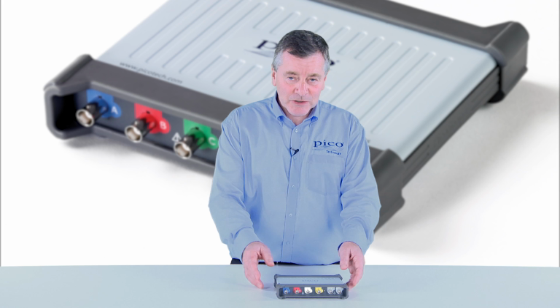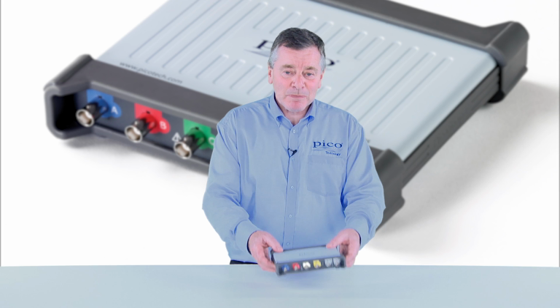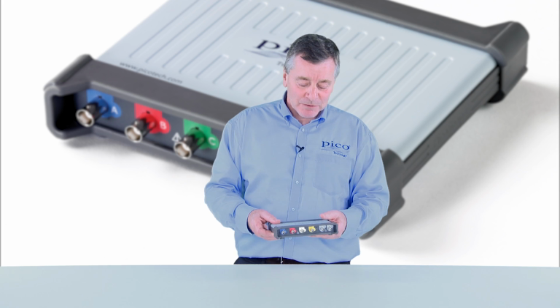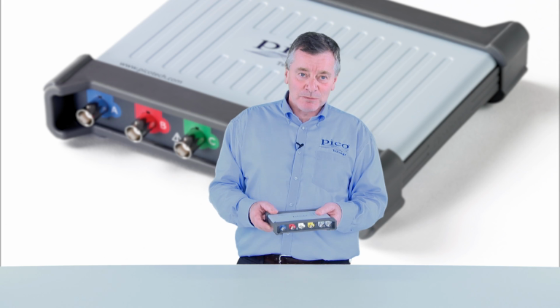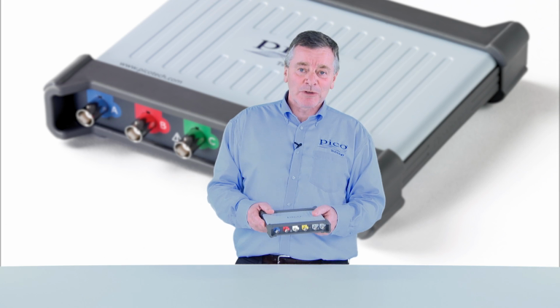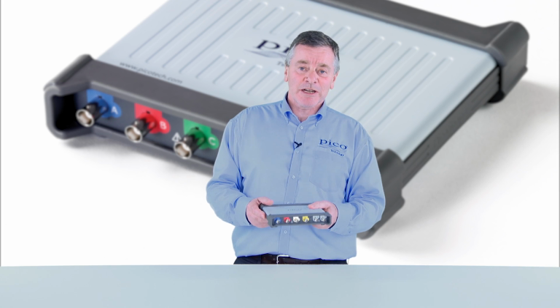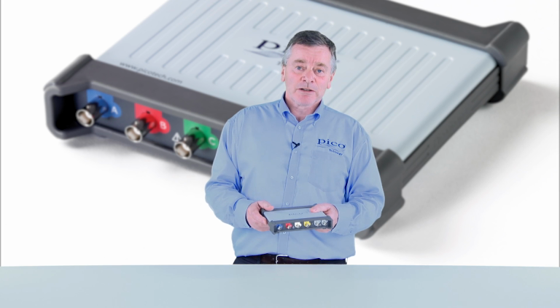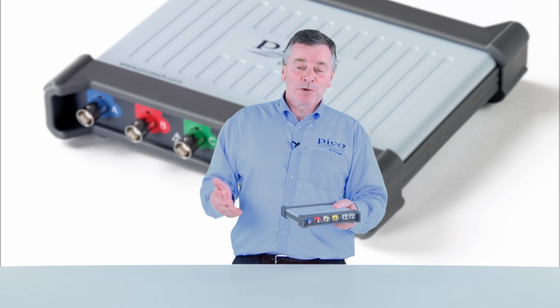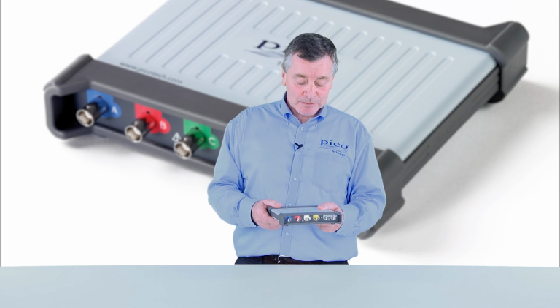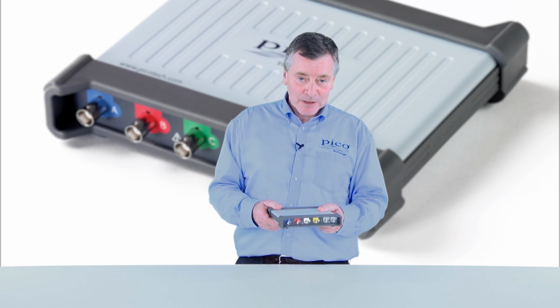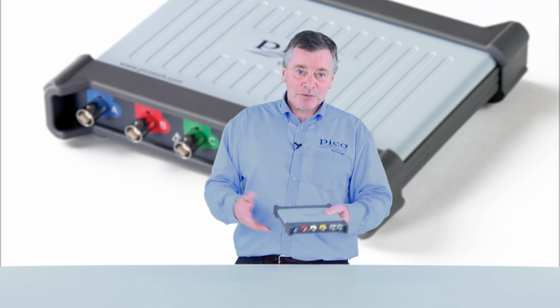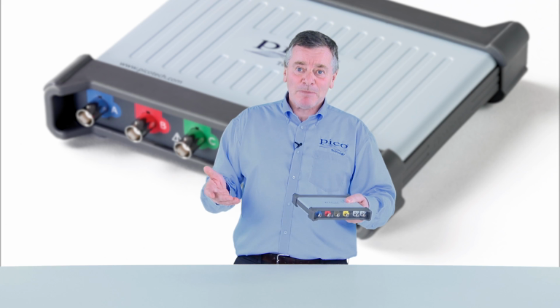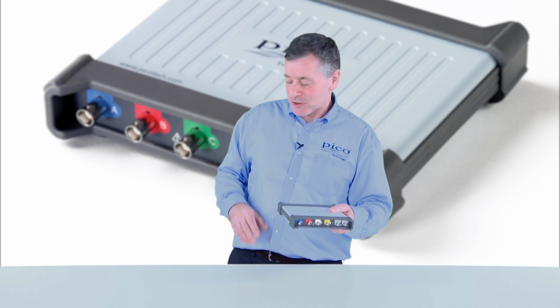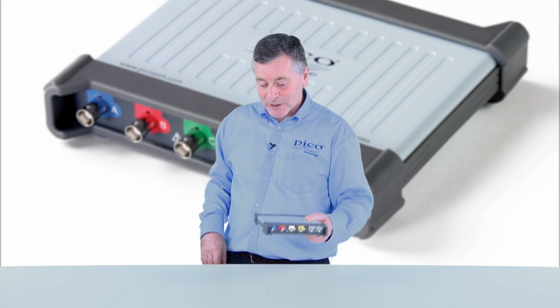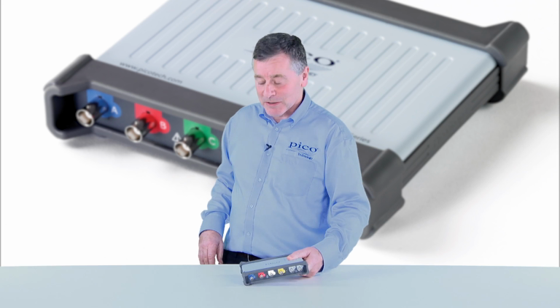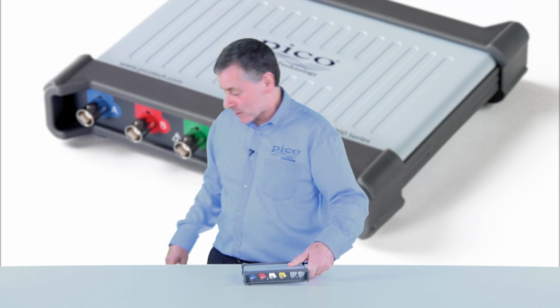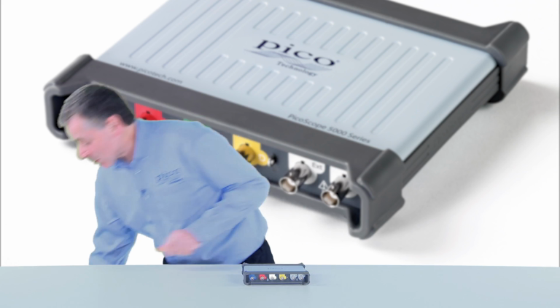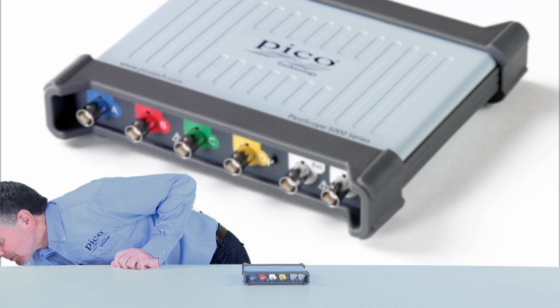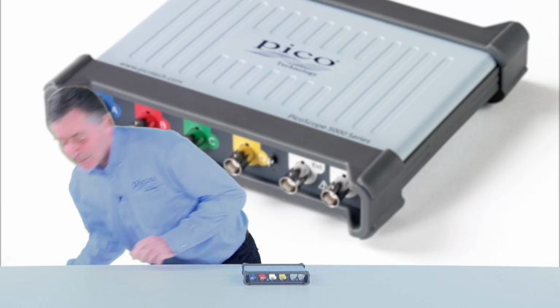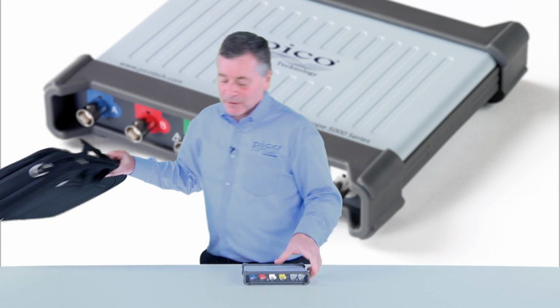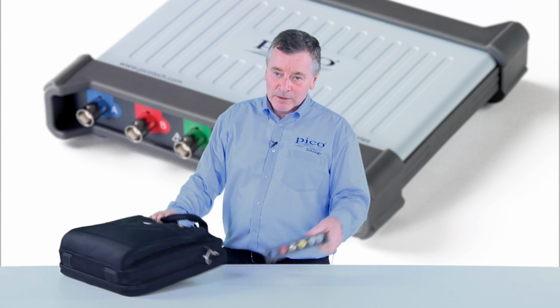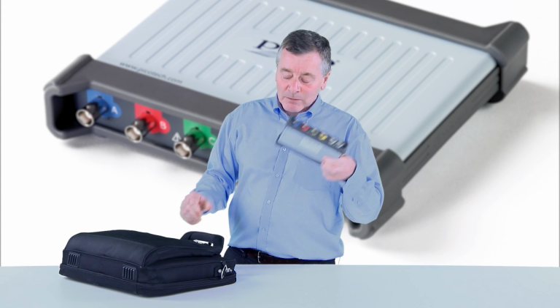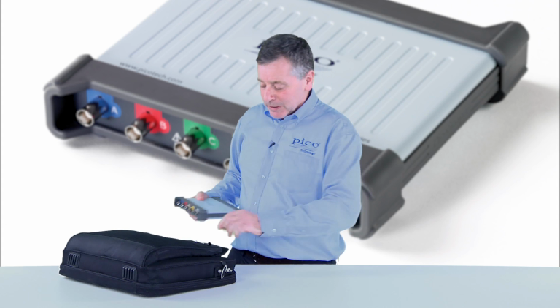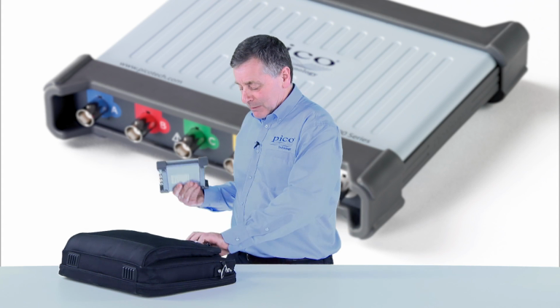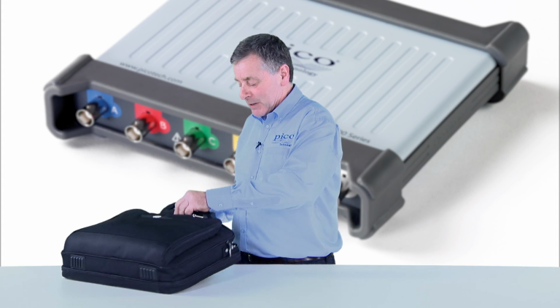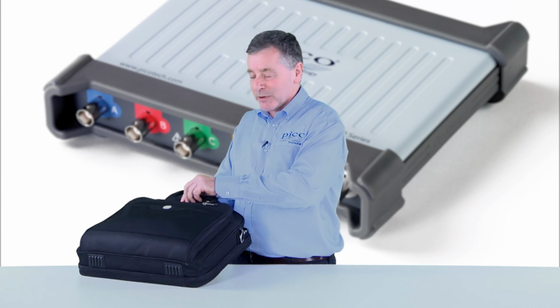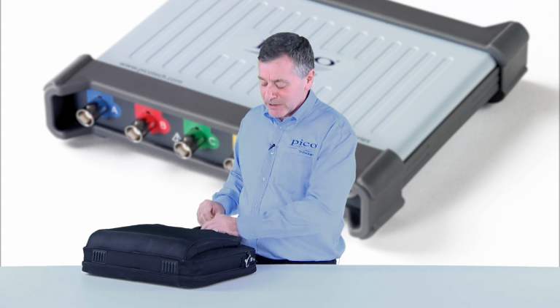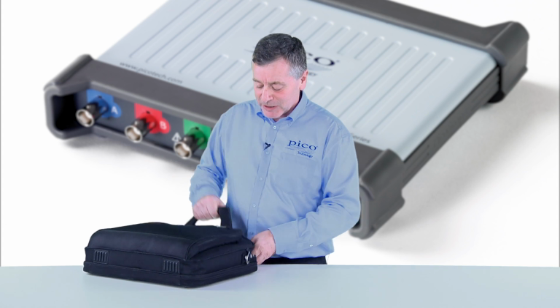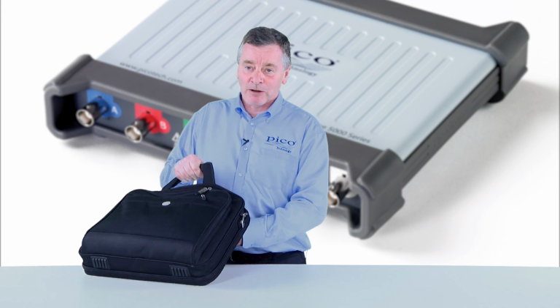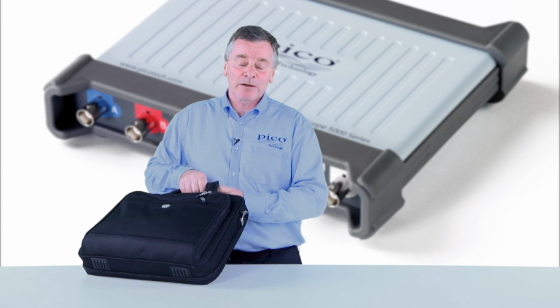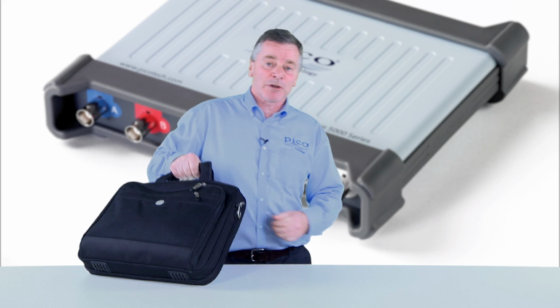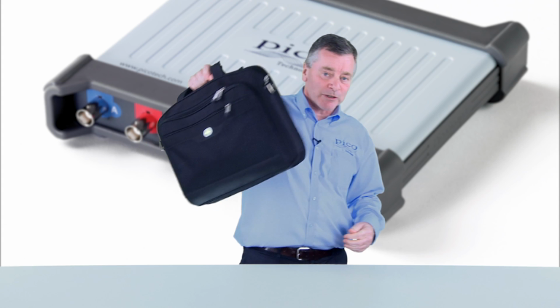PicoScope is packed with features and performance that you need to get your work done. Perhaps one of the best features of all is that it's so transportable. Wherever you're going, you can pack a PicoScope with you. You never need to be on site without your PicoScope.